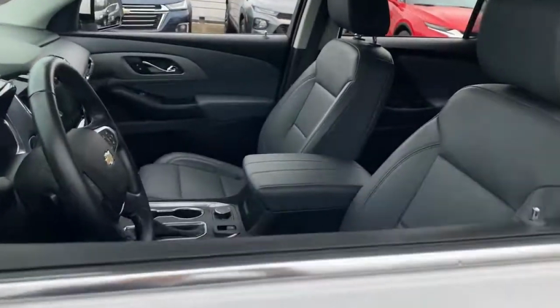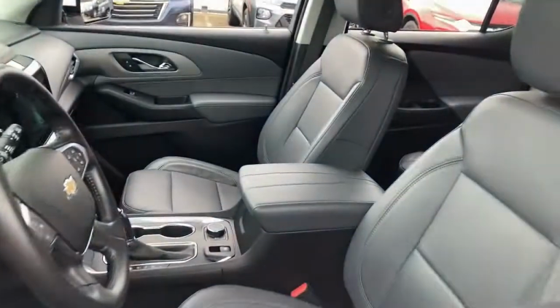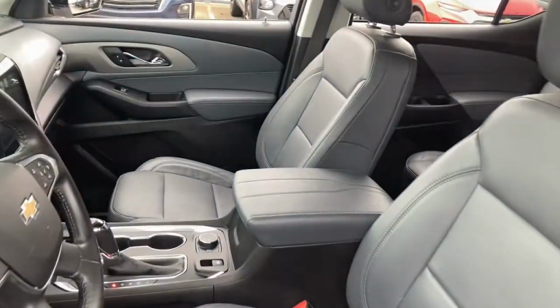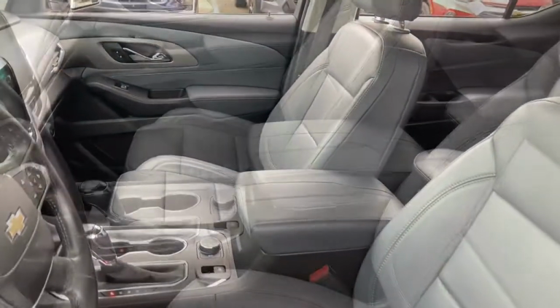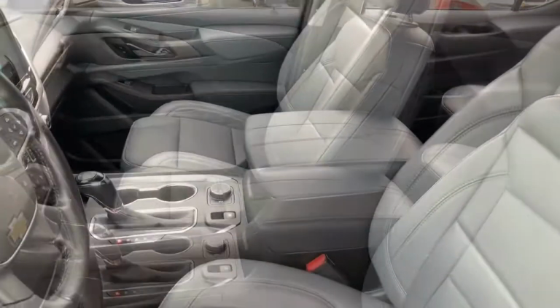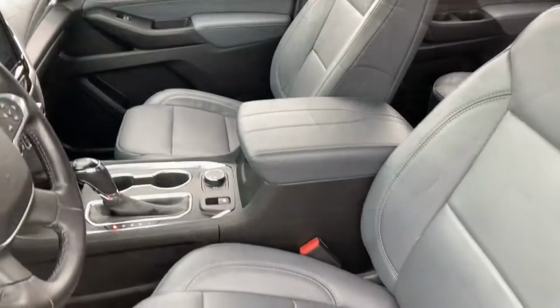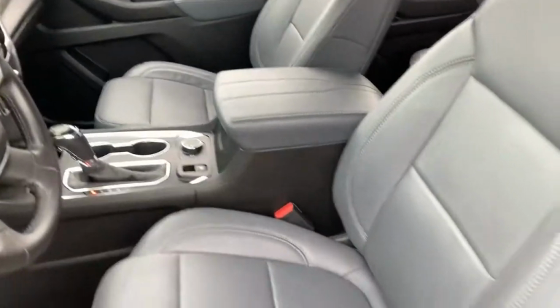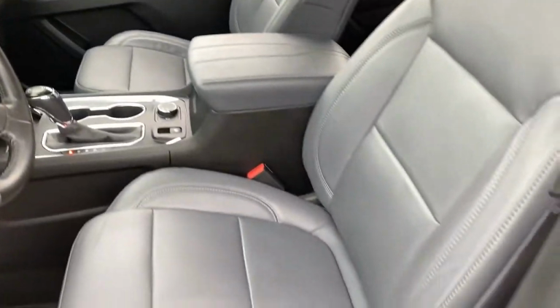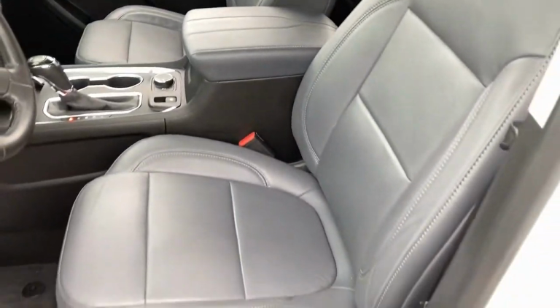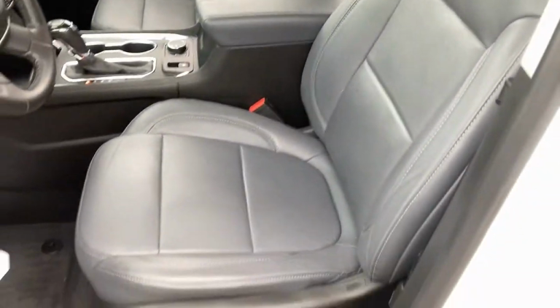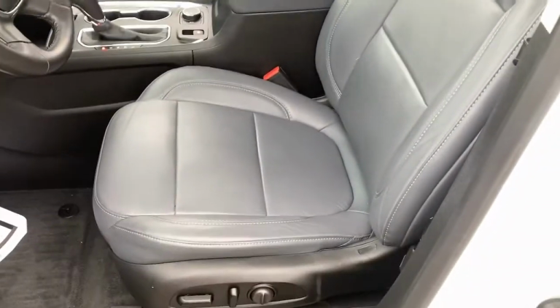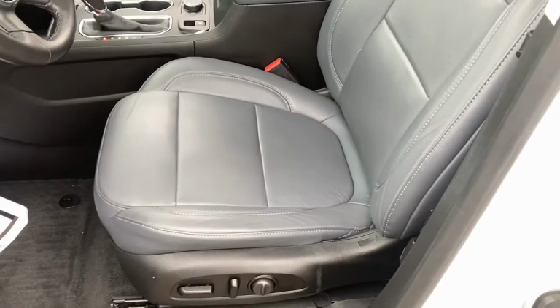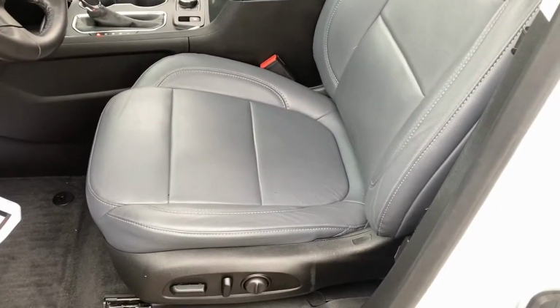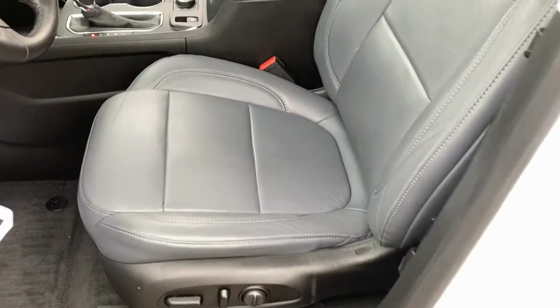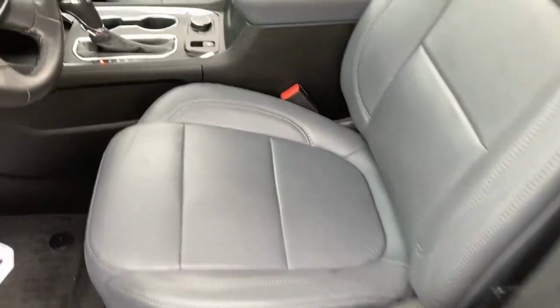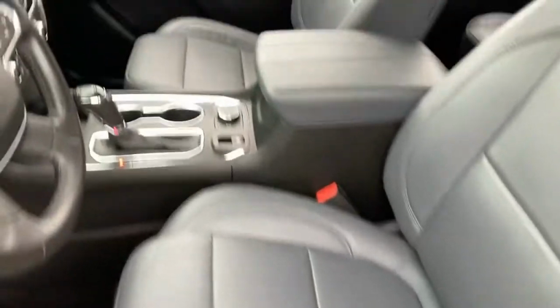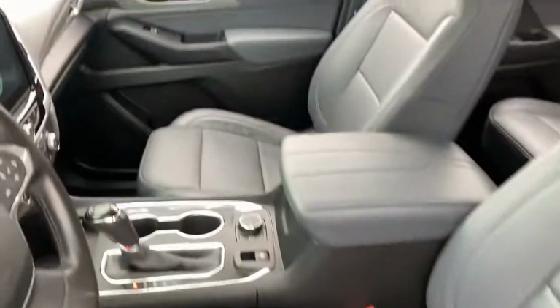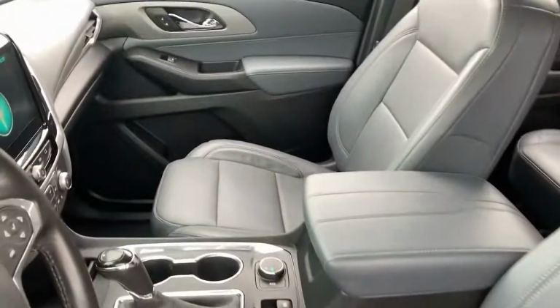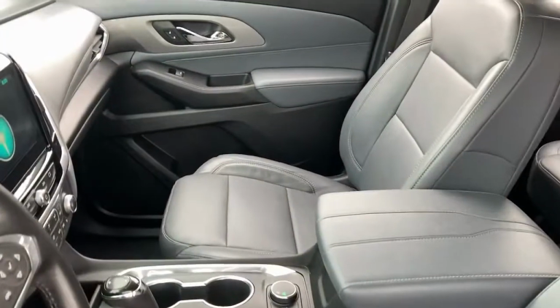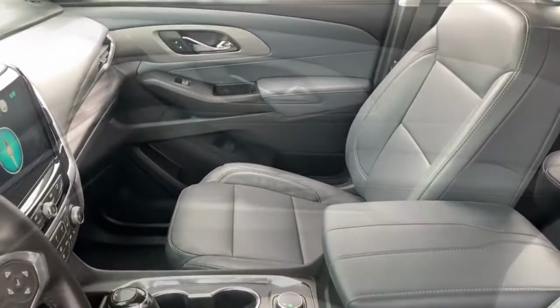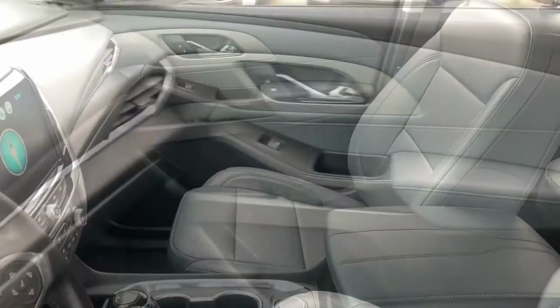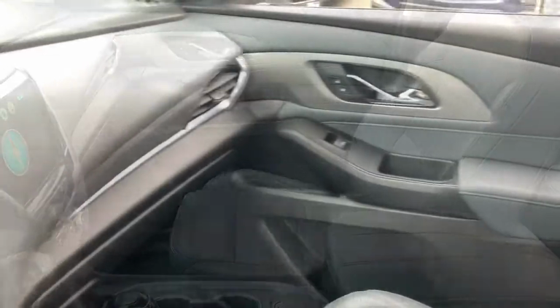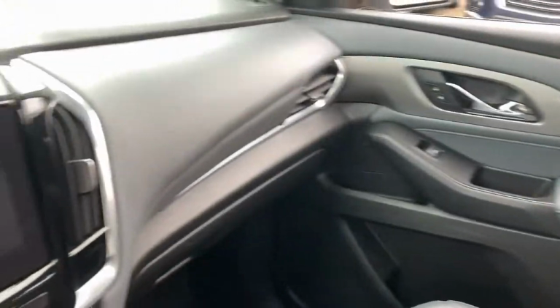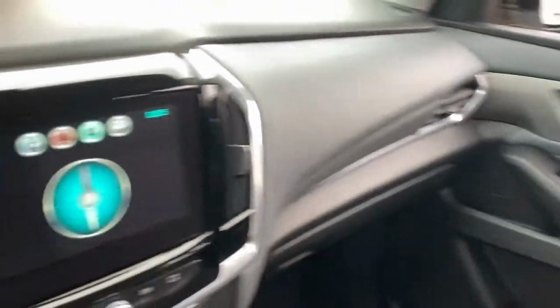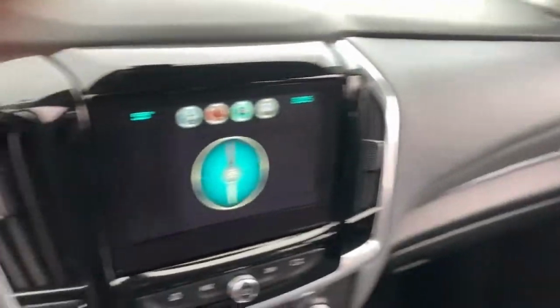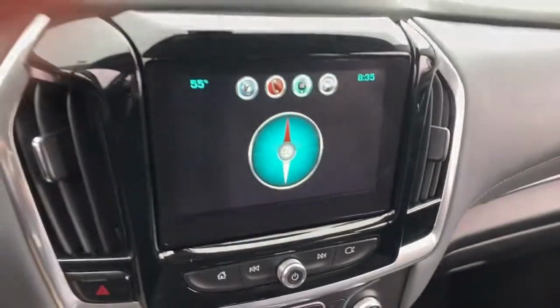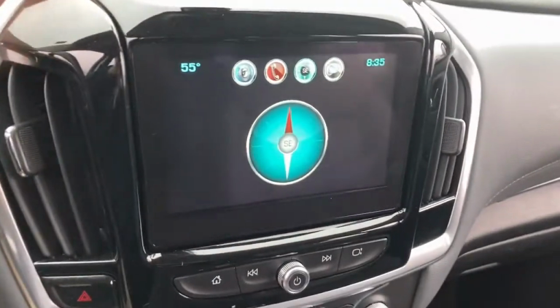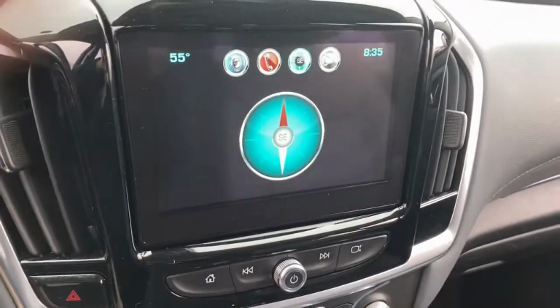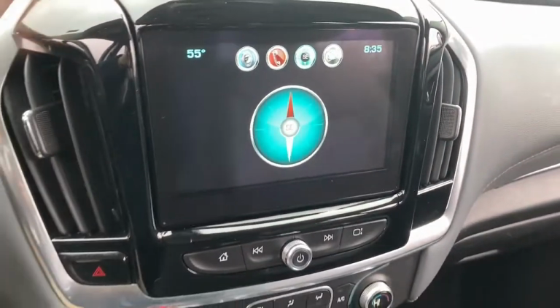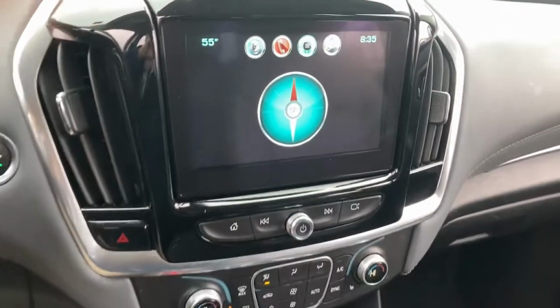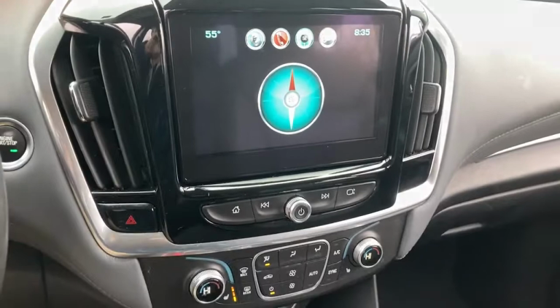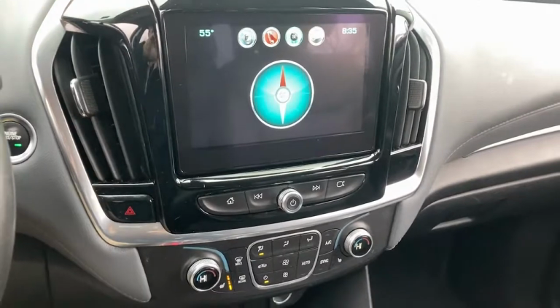Power lift gate. Power passenger seat. Satellite radio. Heated mirrors. Rear AC. Stay calm. Traverse on. Take a test drive.